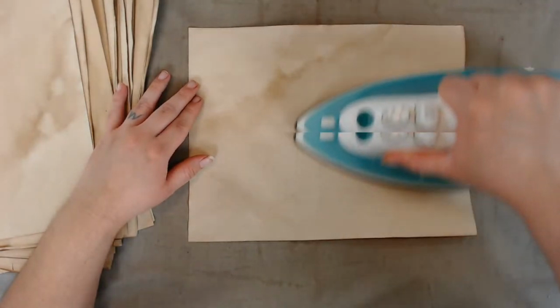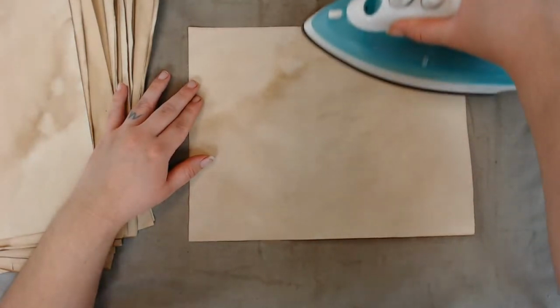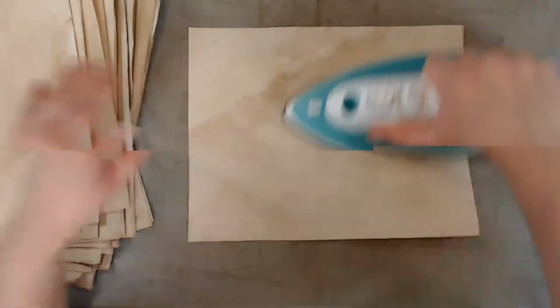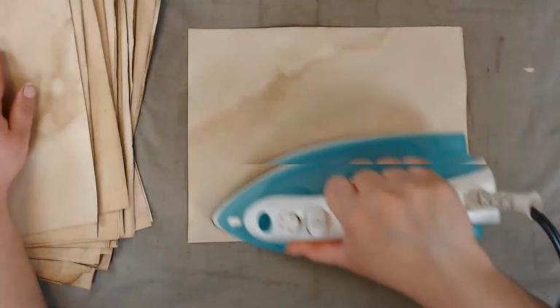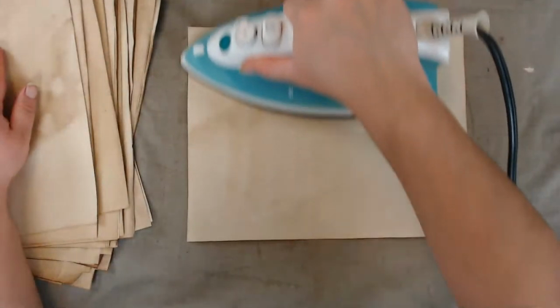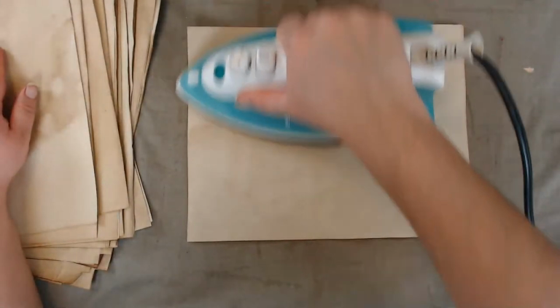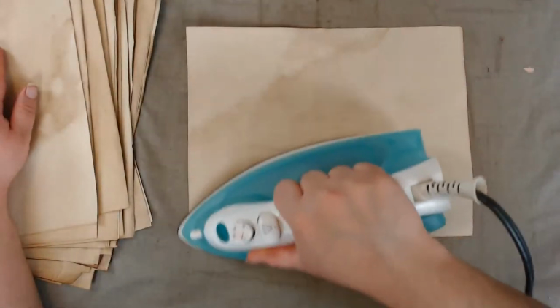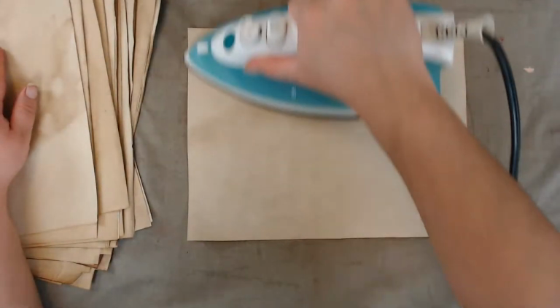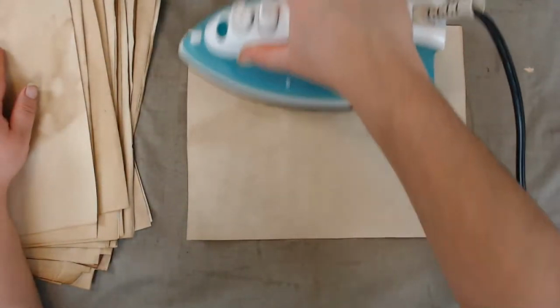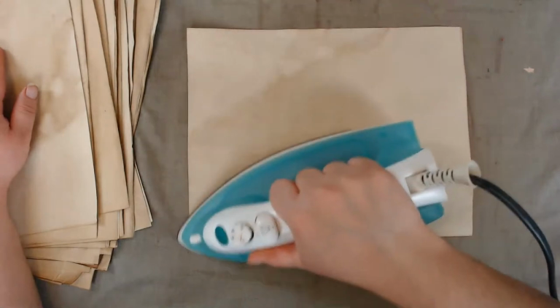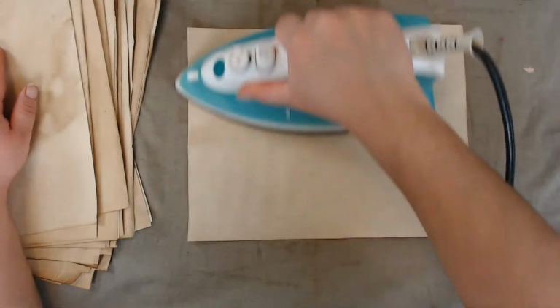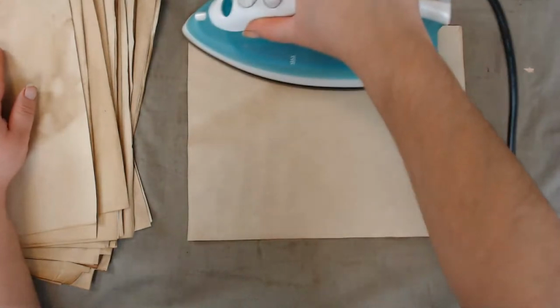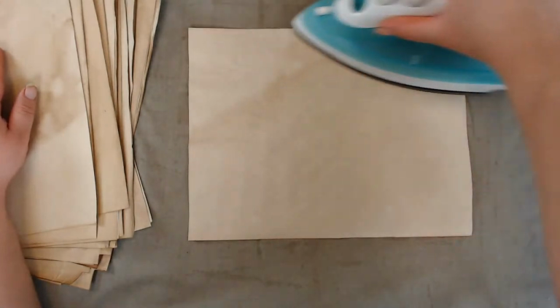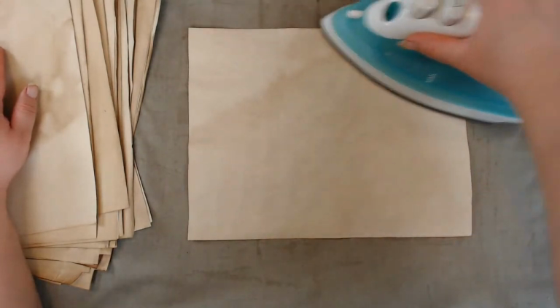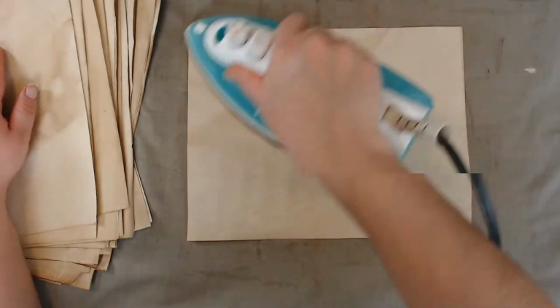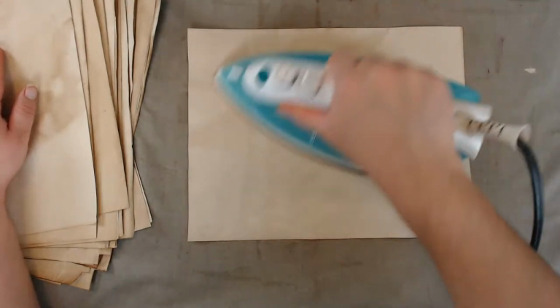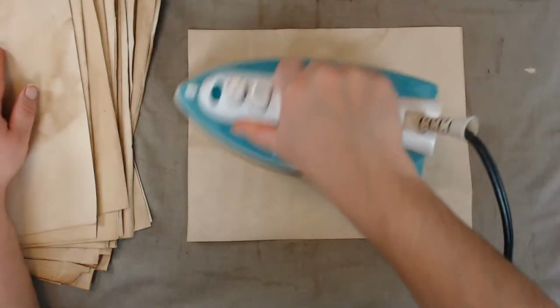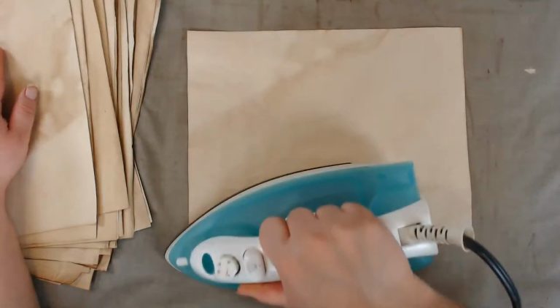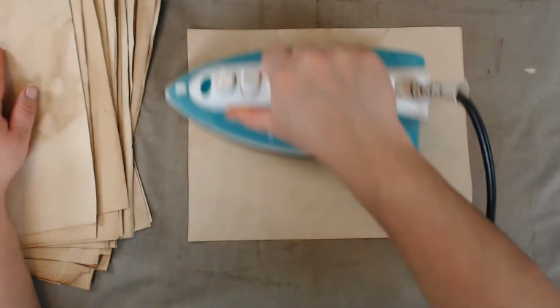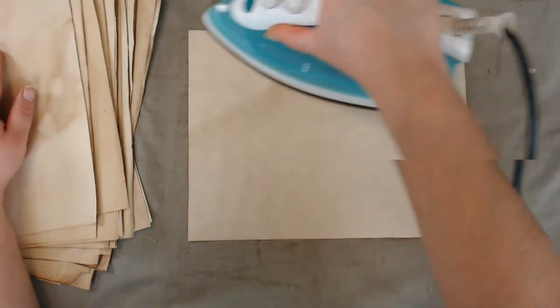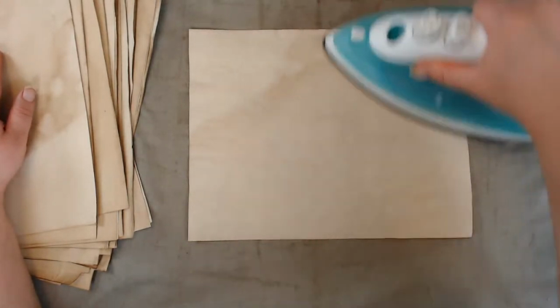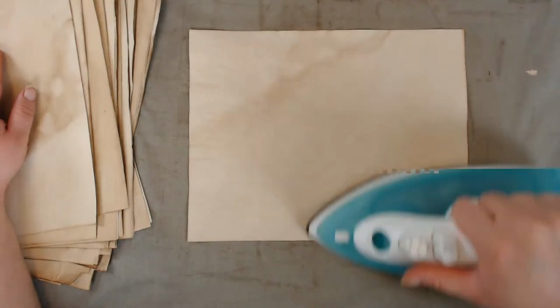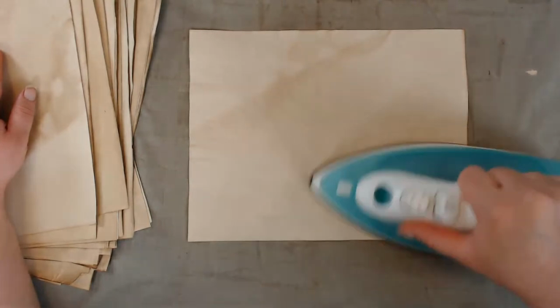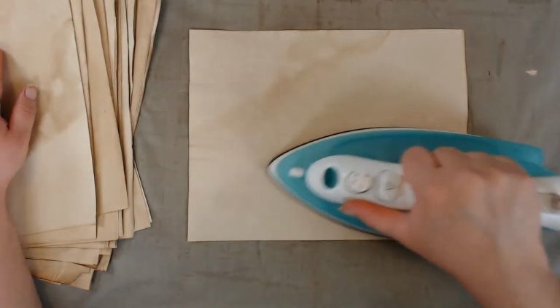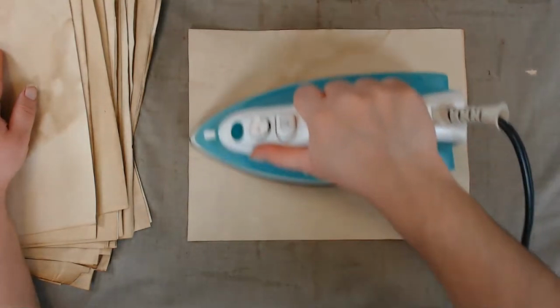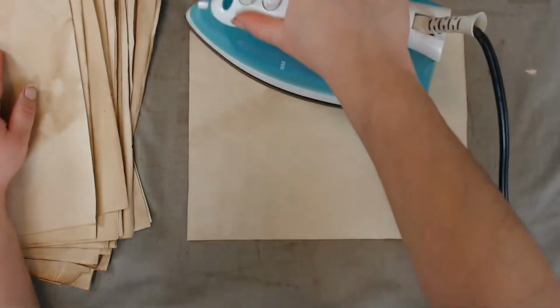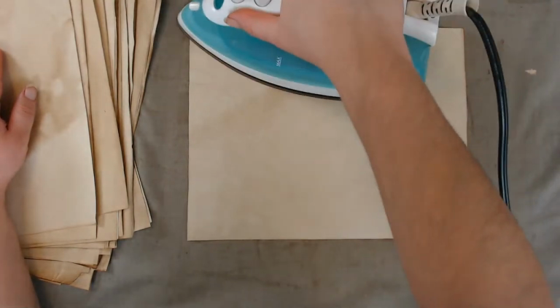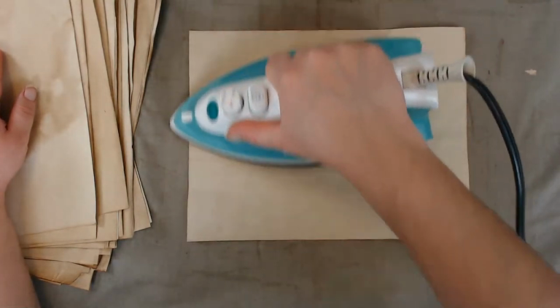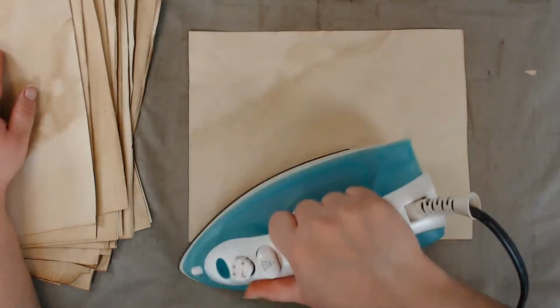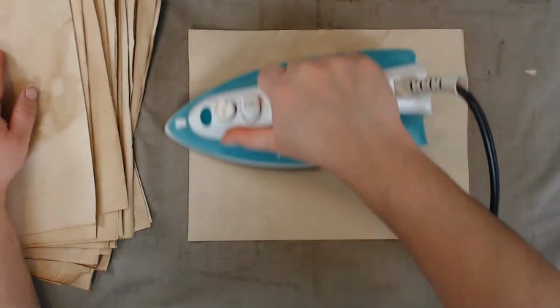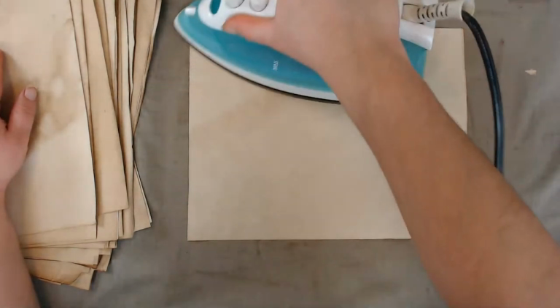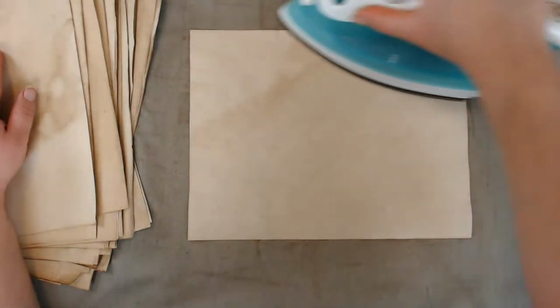It has been a full-time job coffee dyeing this paper today — literally a full-time job. I don't even know what time I started. This is all I've done all day.